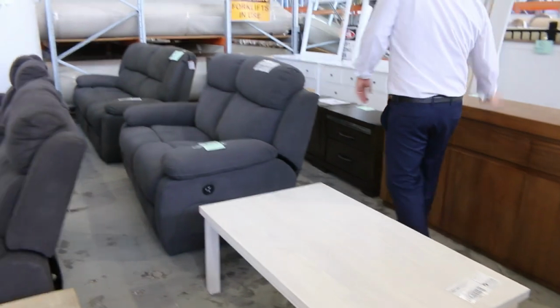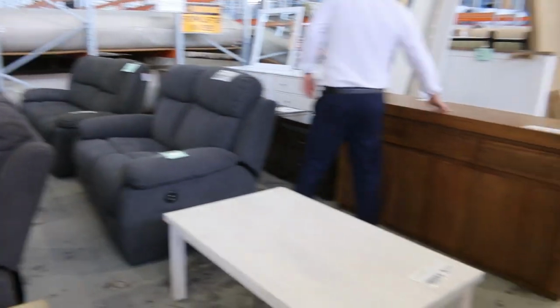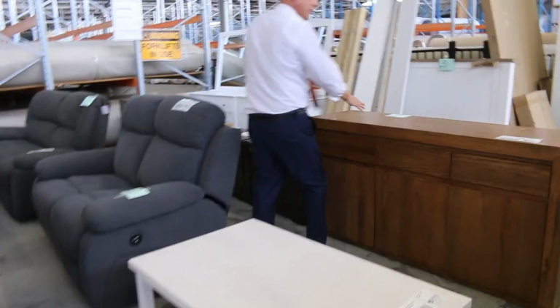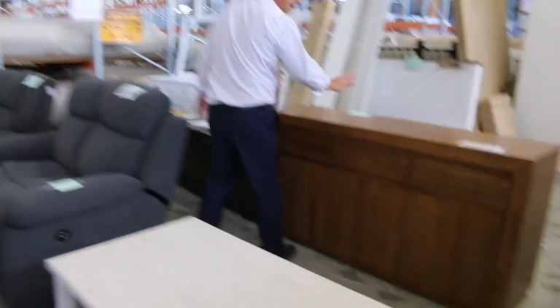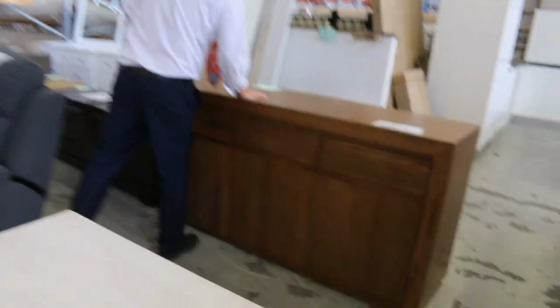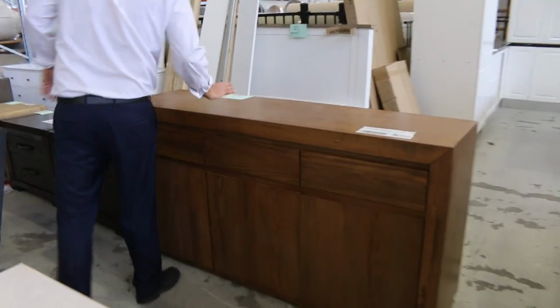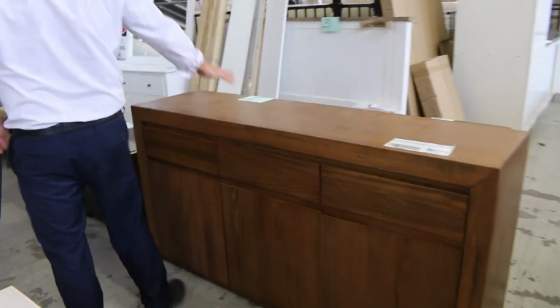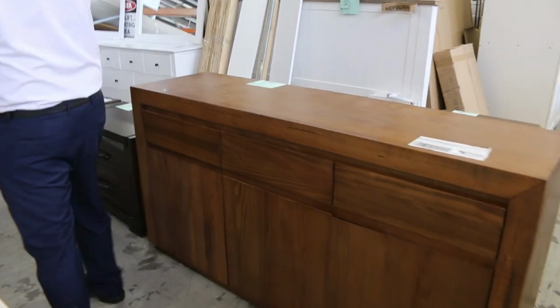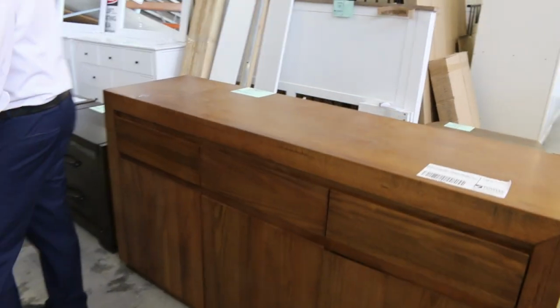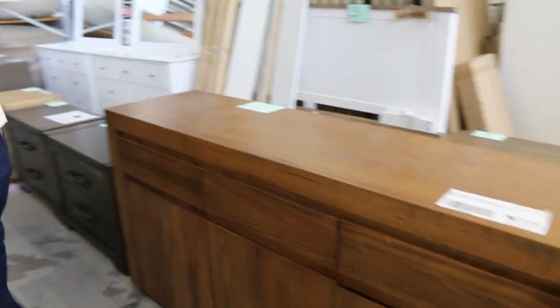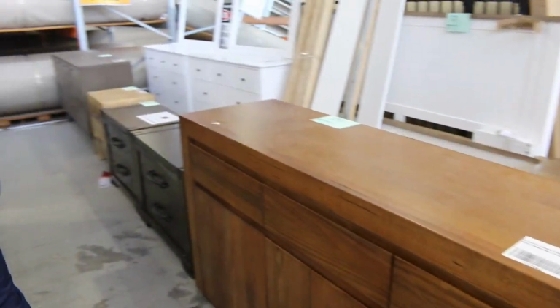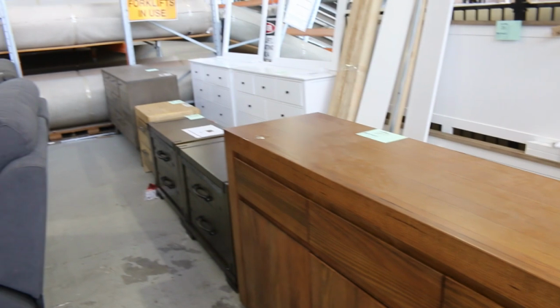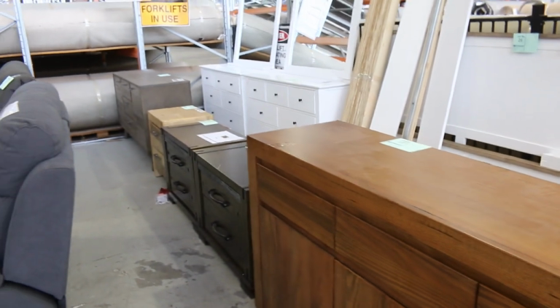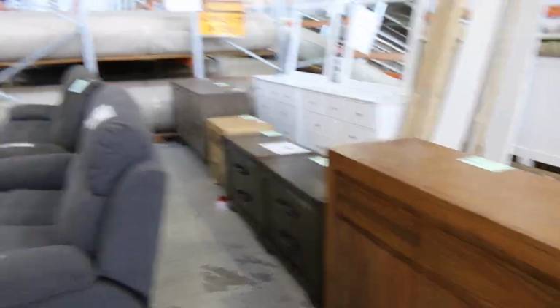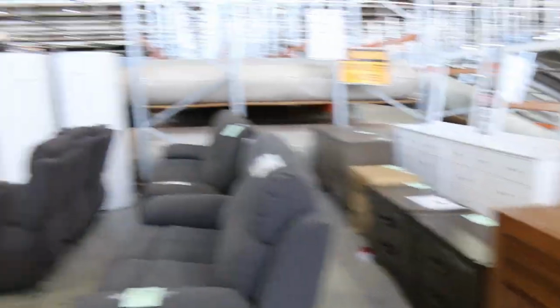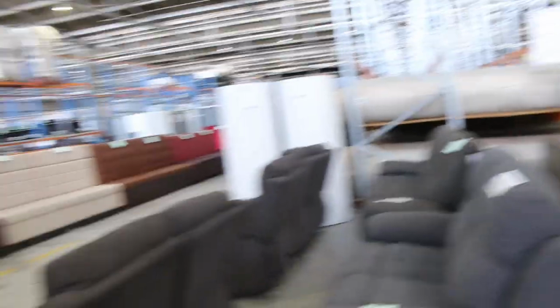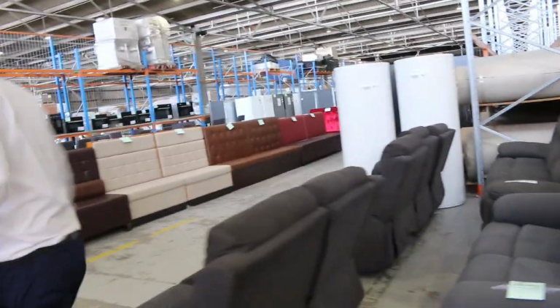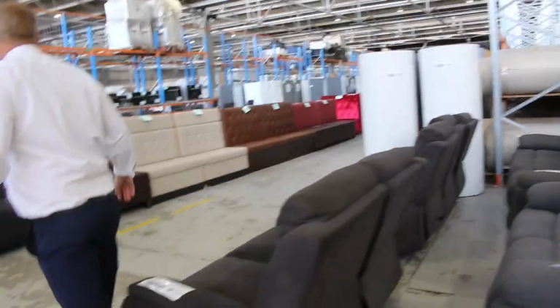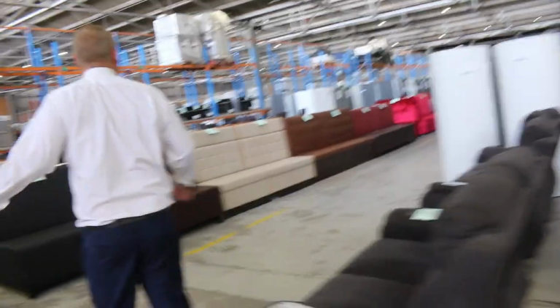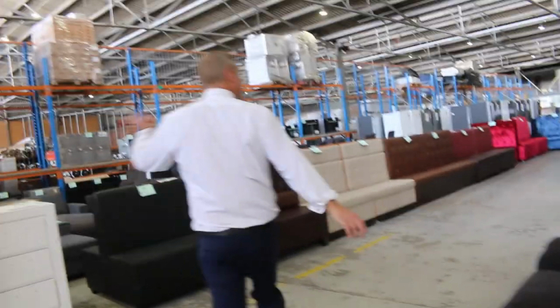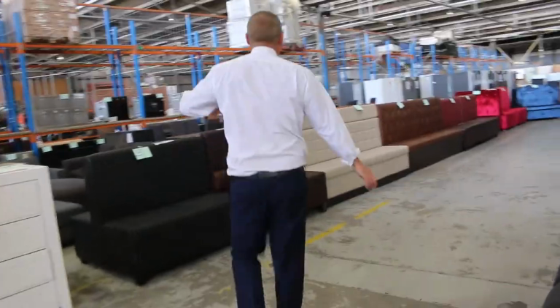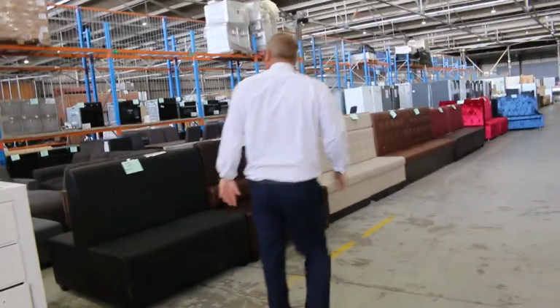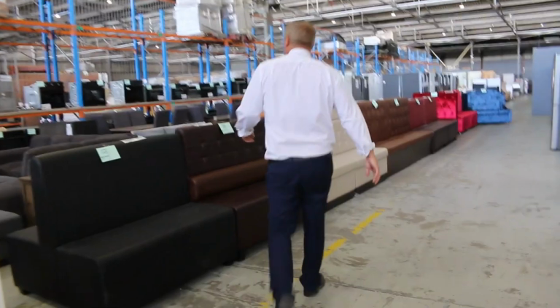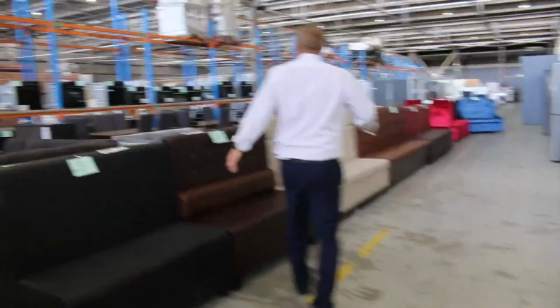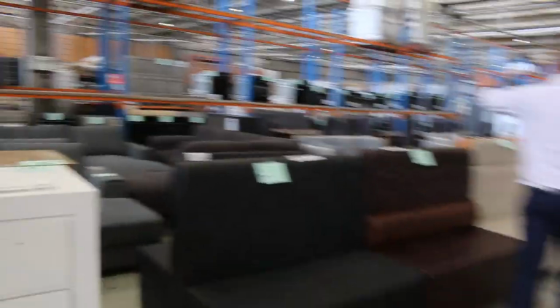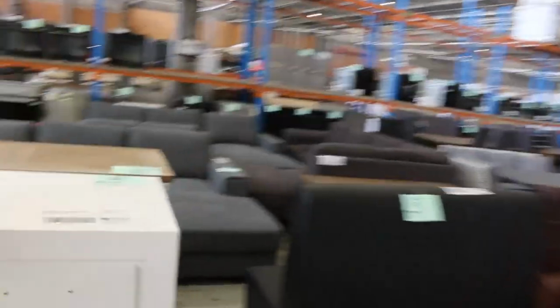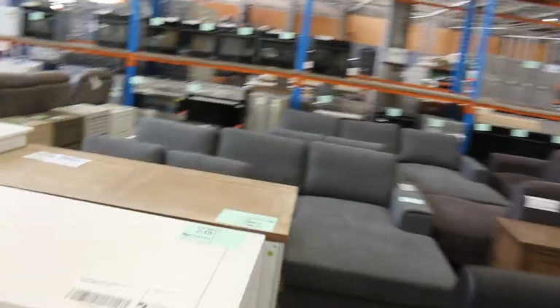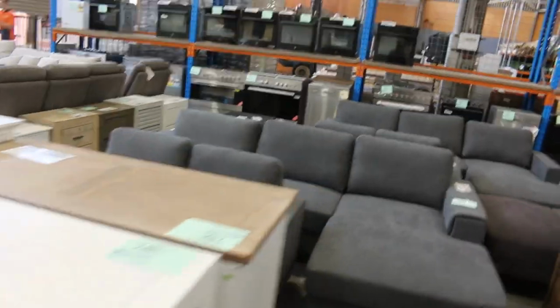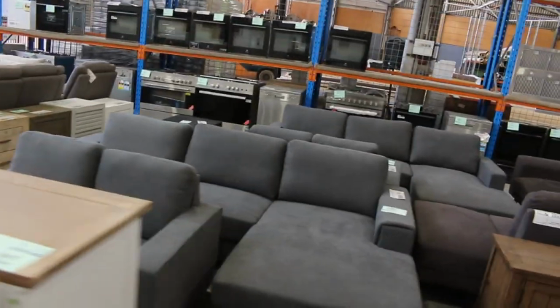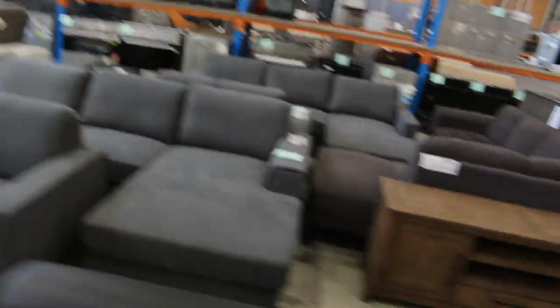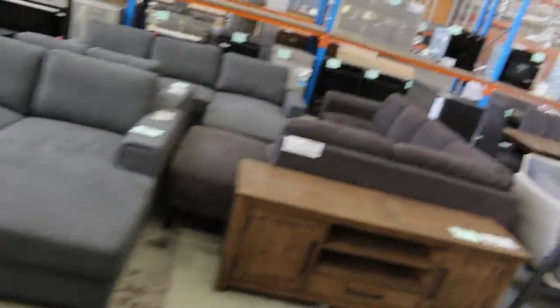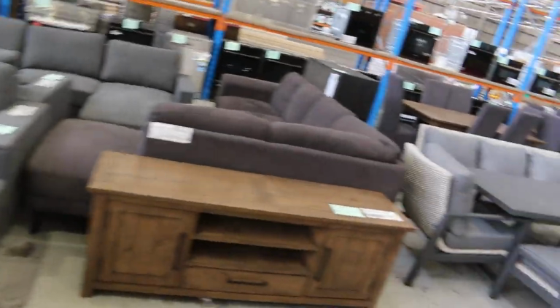Nice bits and pieces — like a beautiful buffet there, and lots of bedside drawers, all sorts of bits and pieces for furniture. So if you're looking to furnish a house, you'll do really well tomorrow. Dining suites — we'll have a look at the dining suites on the way past shortly.